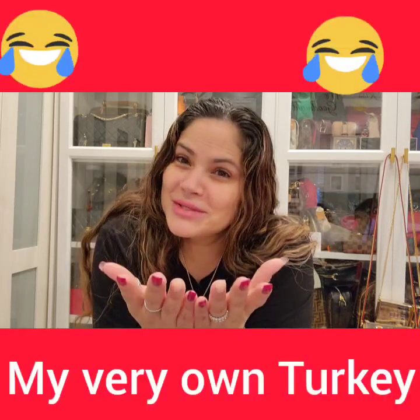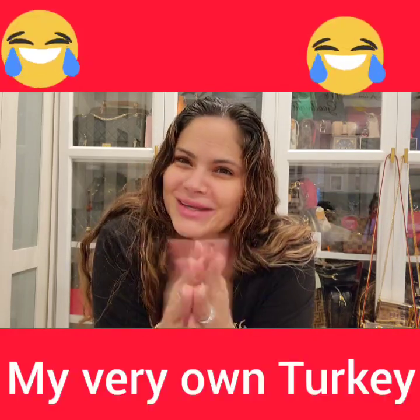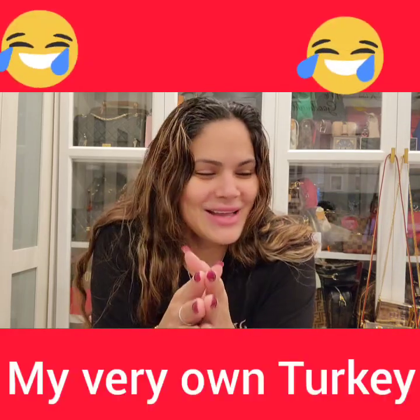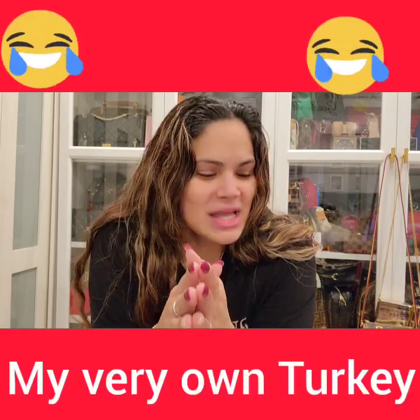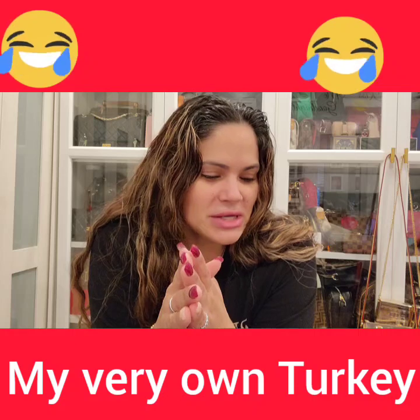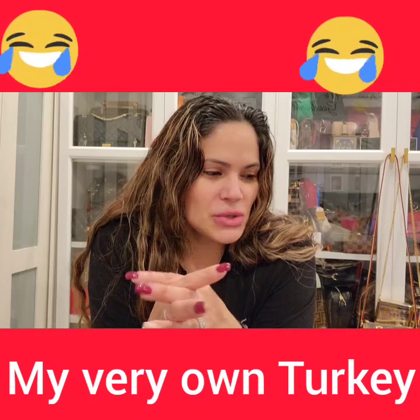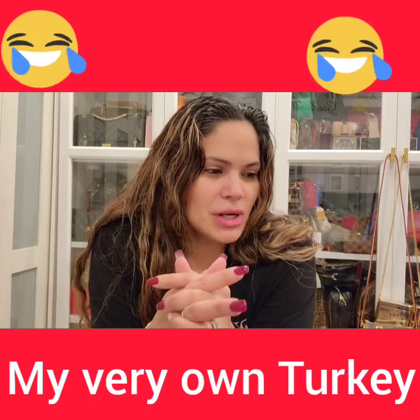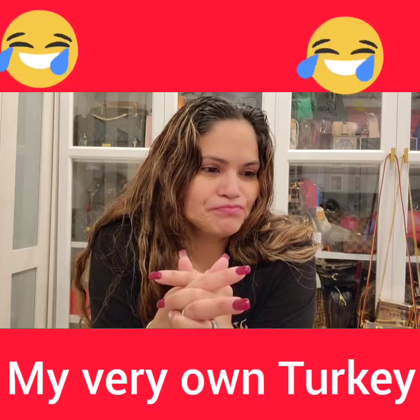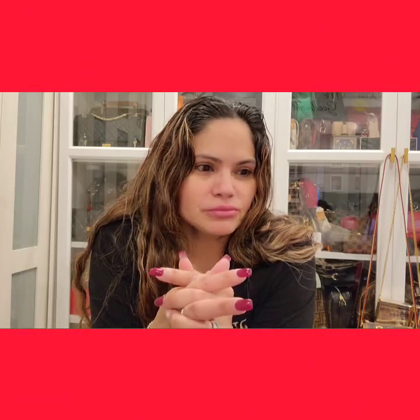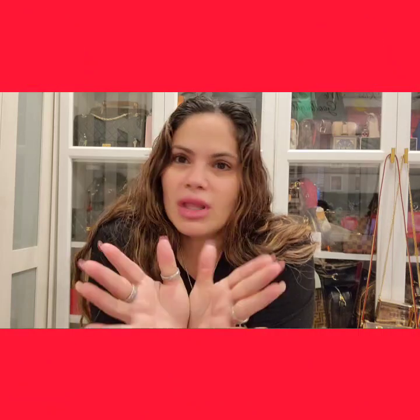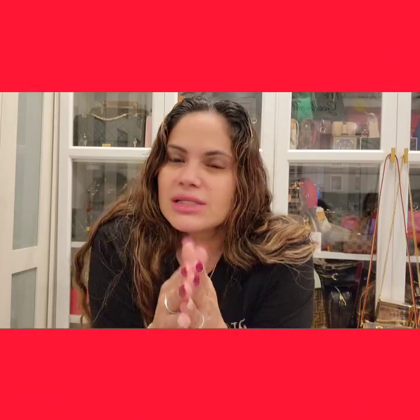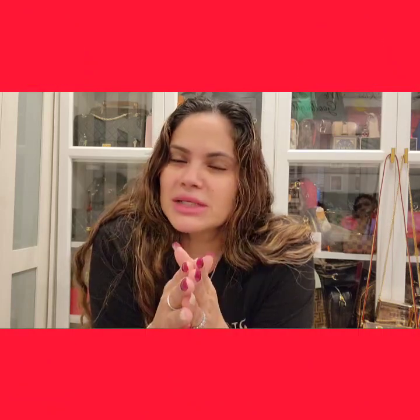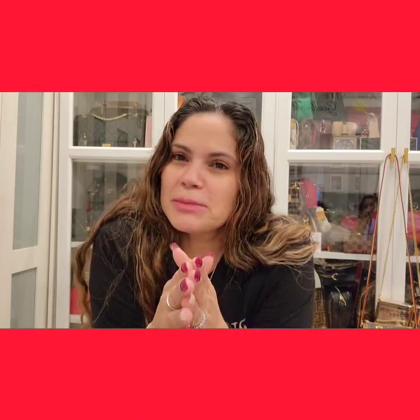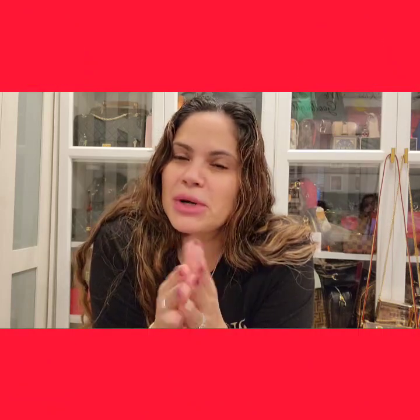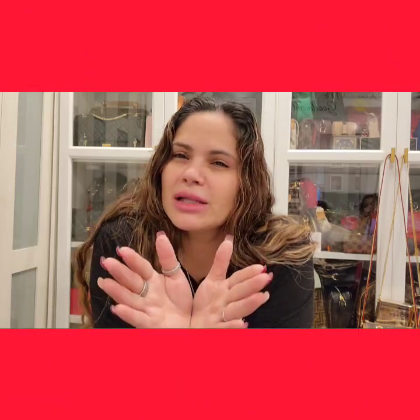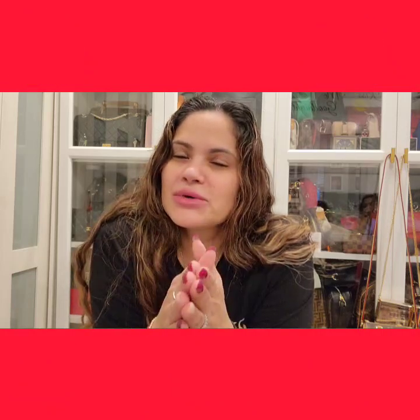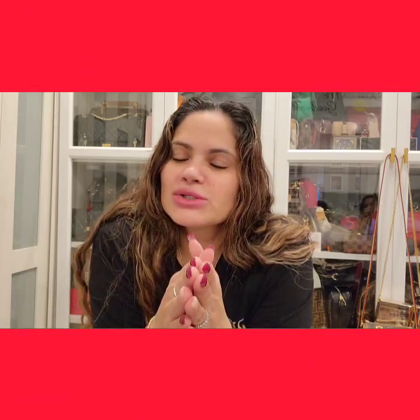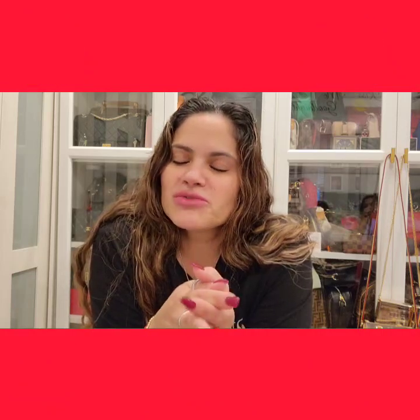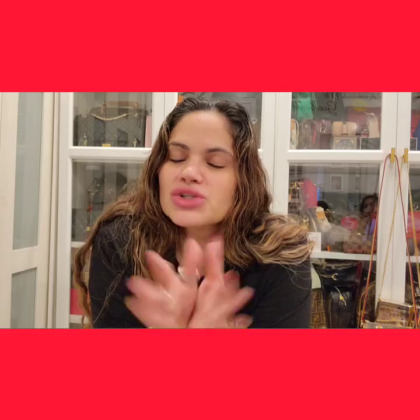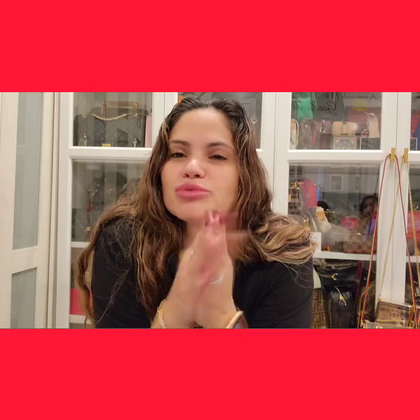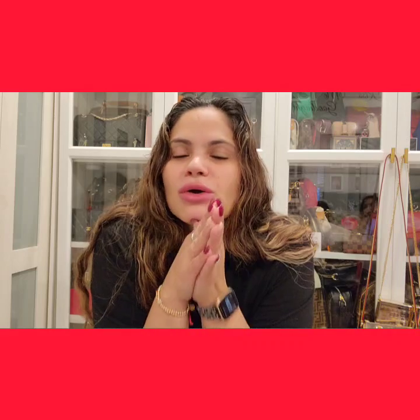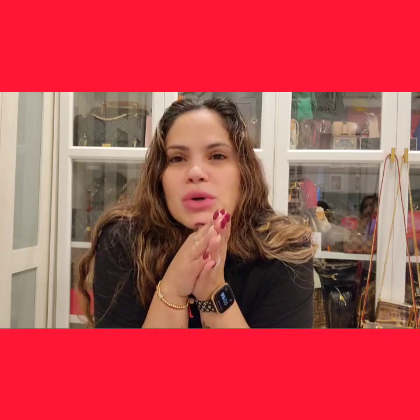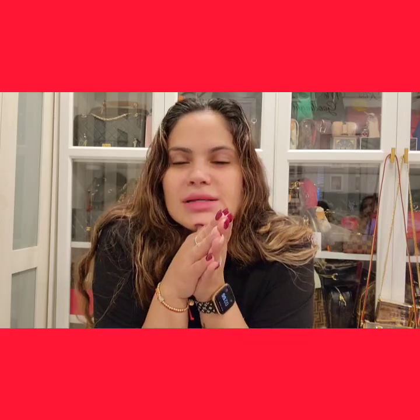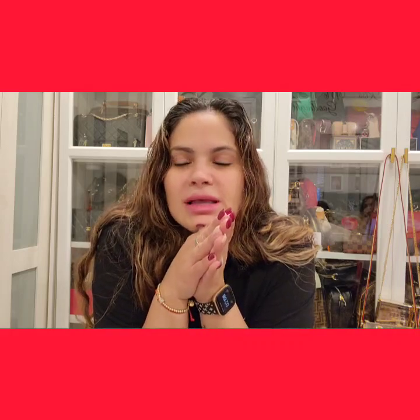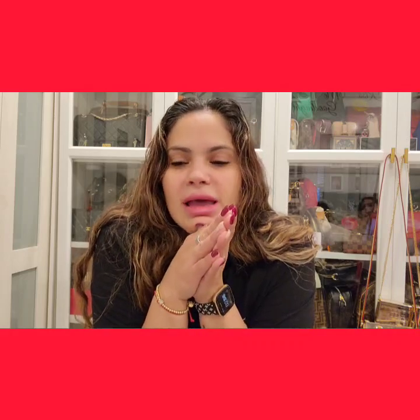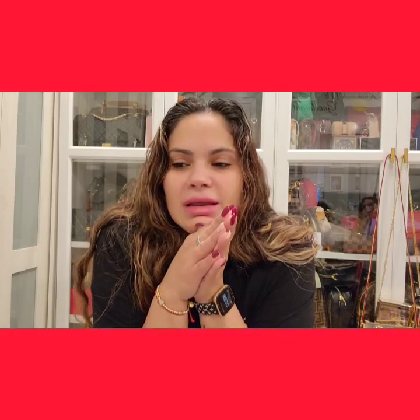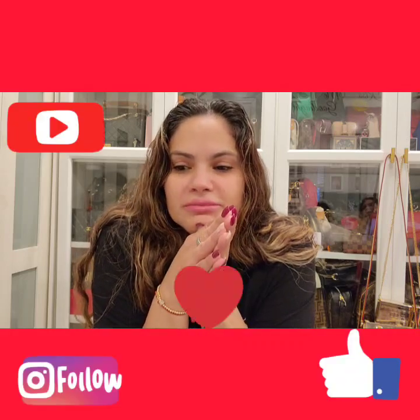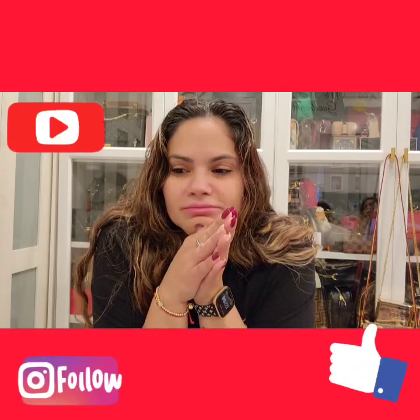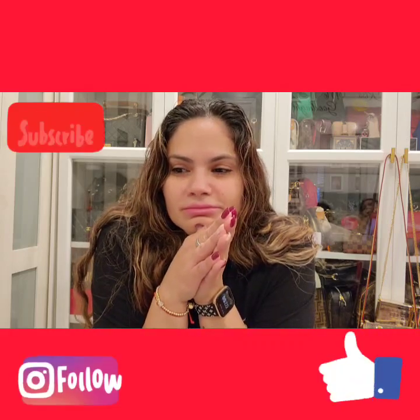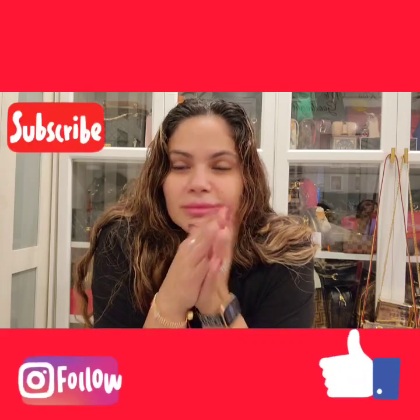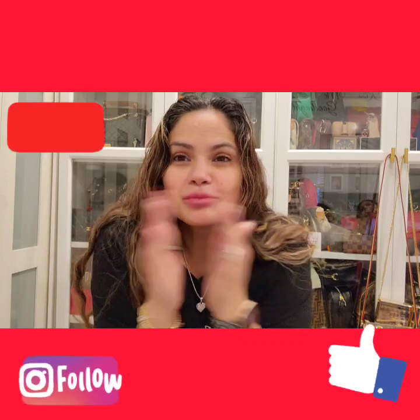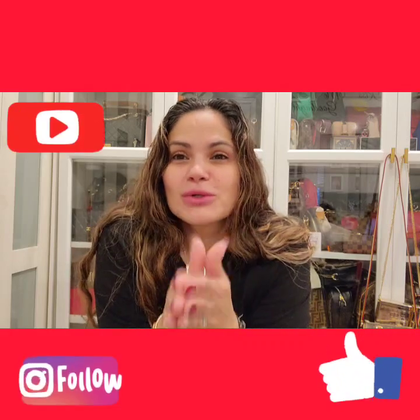You hear the turkey? So that's it — nice and simple. Thank you guys so much for watching, I appreciate all you guys. Bye!